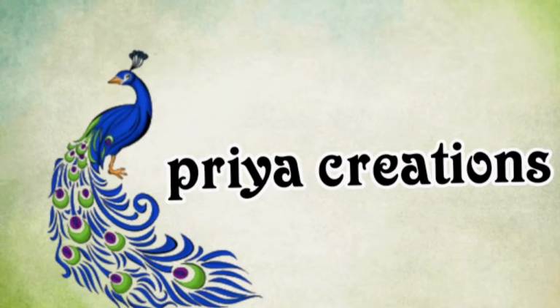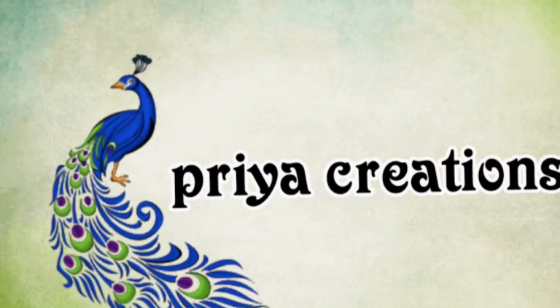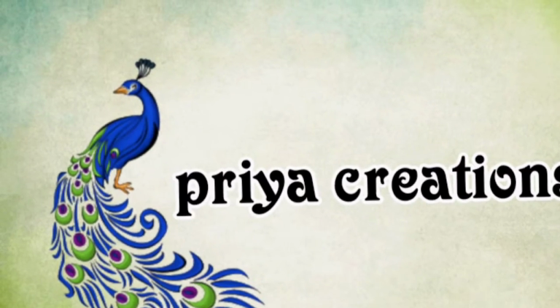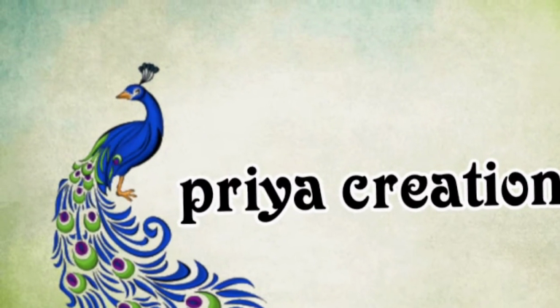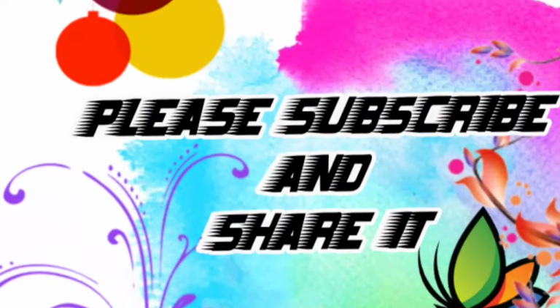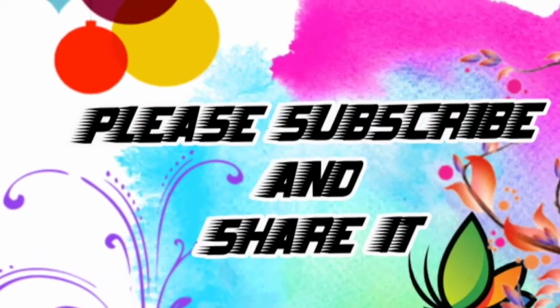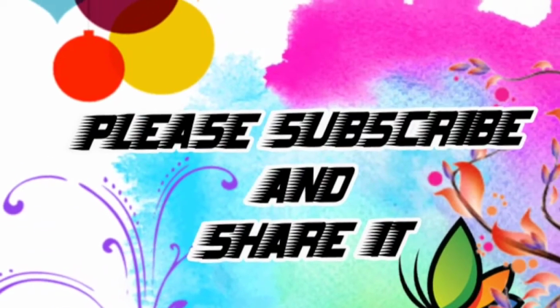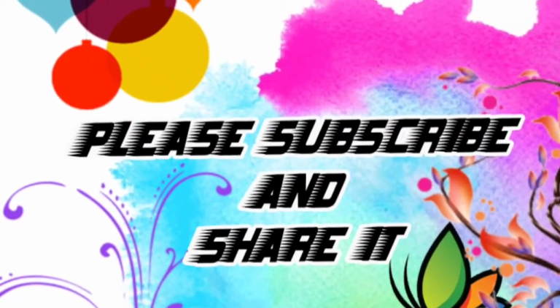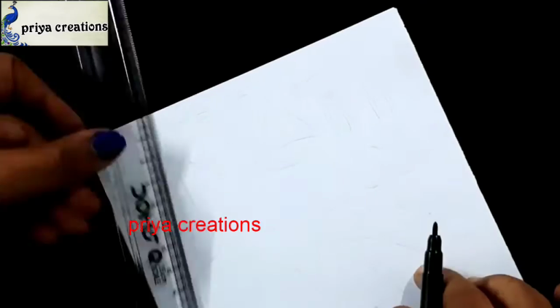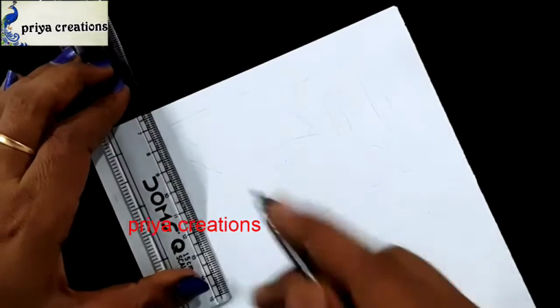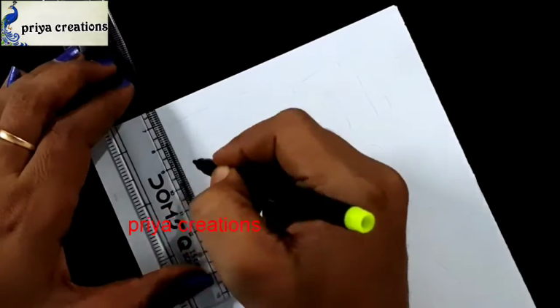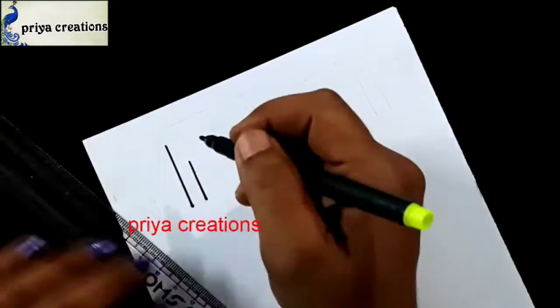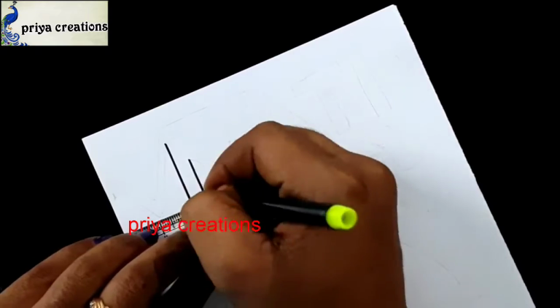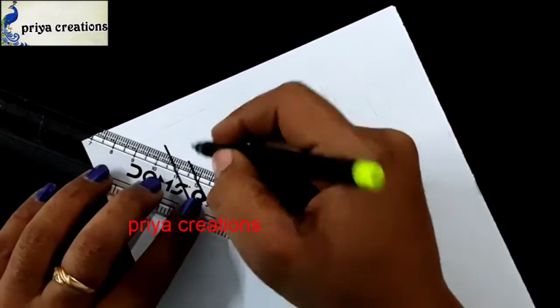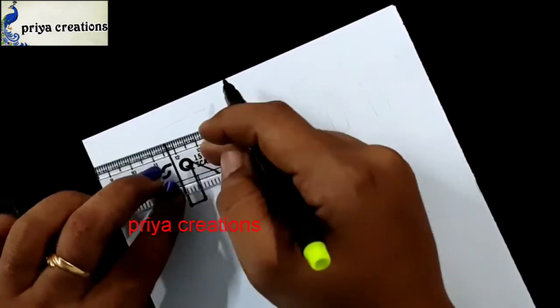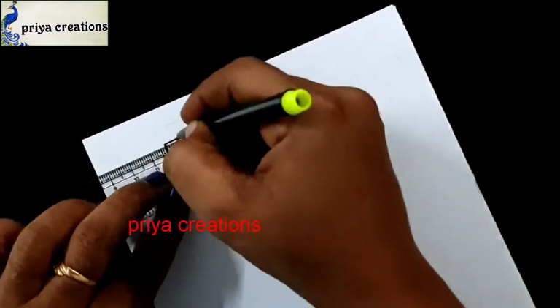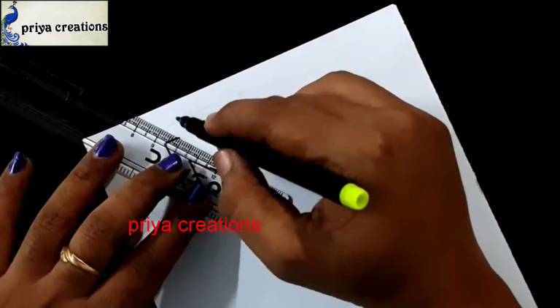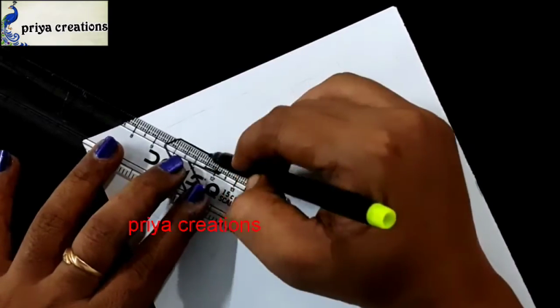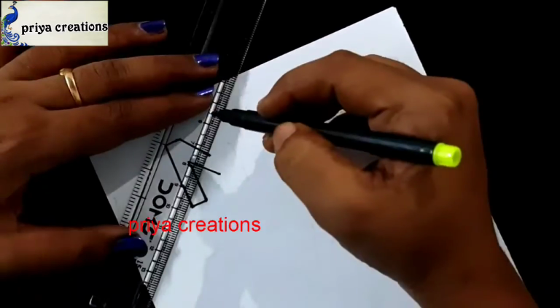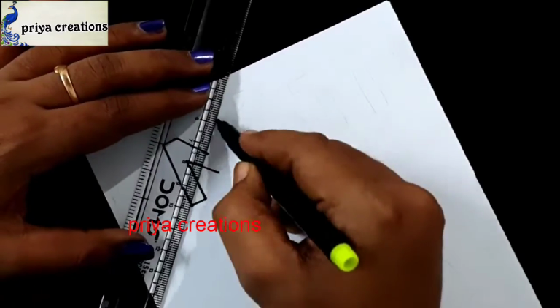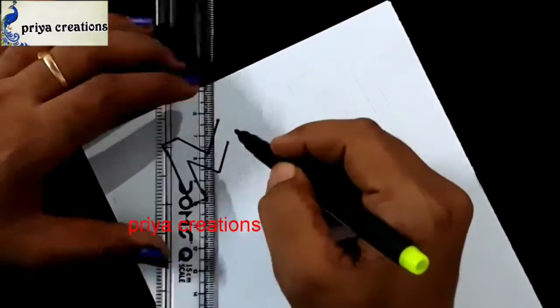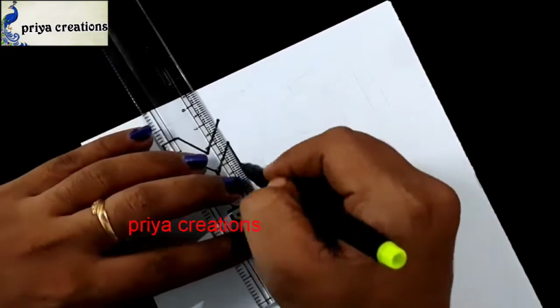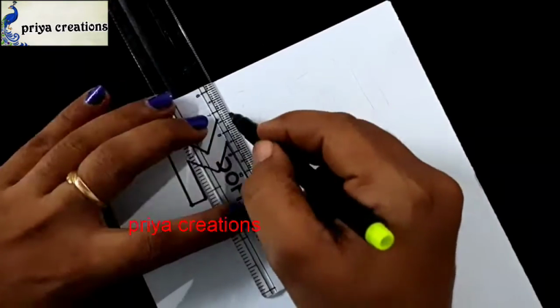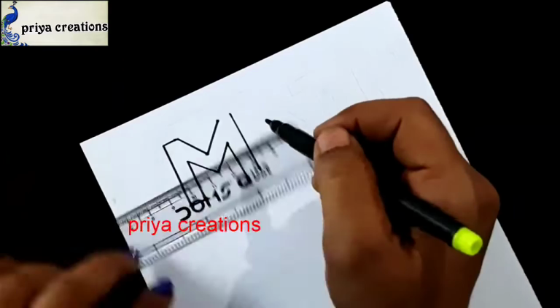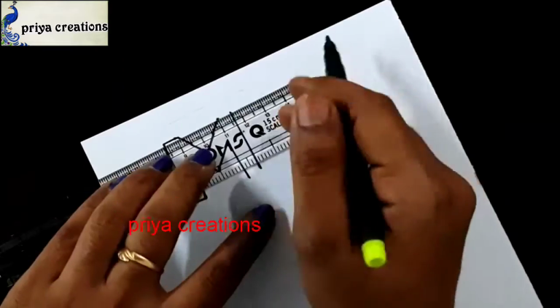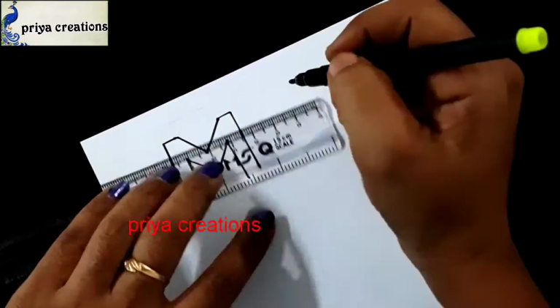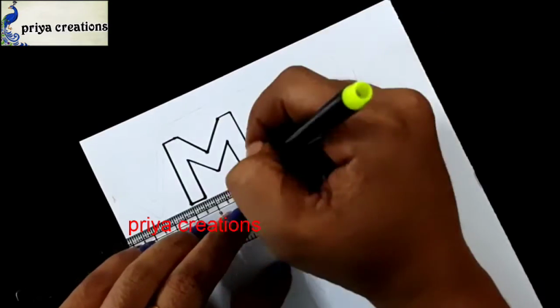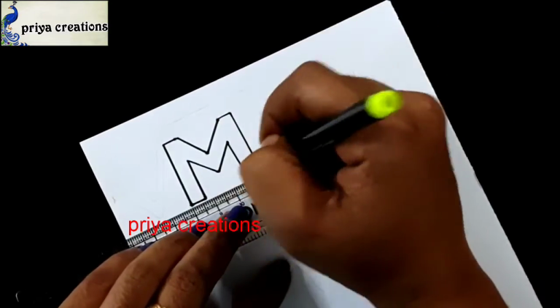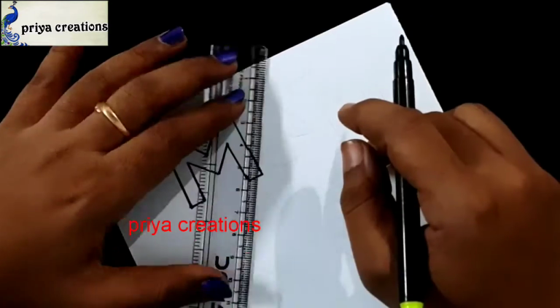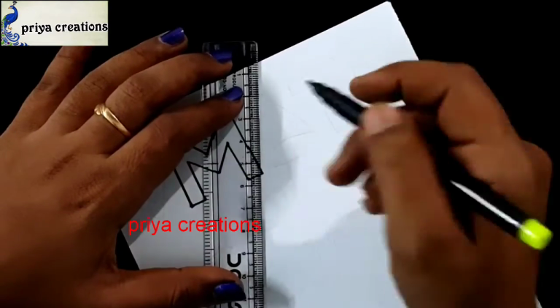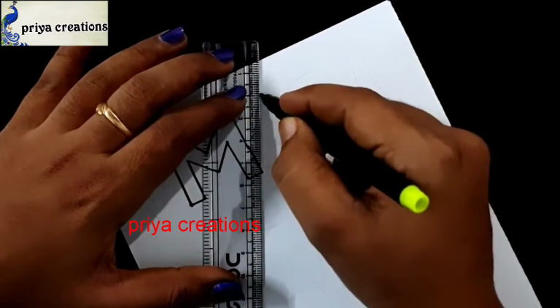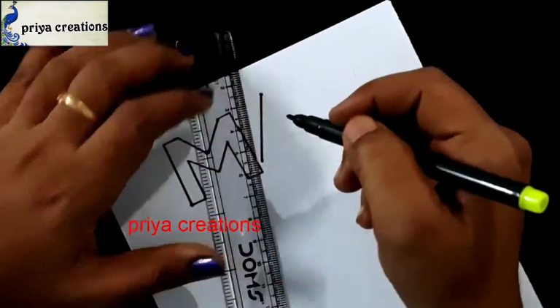Welcome to Priya Creations. Don't forget to like and subscribe and let me know which you like me to draw next. Here I am using black color sketch pen to draw this design. This is a Math cover page design or front page design.